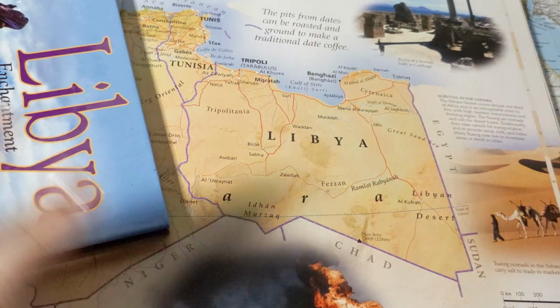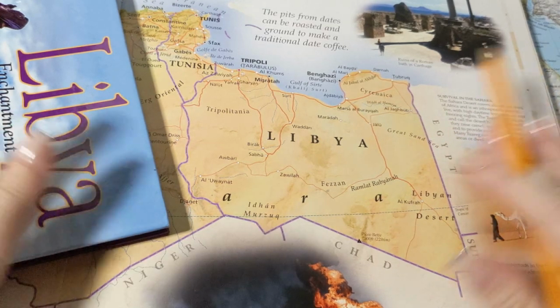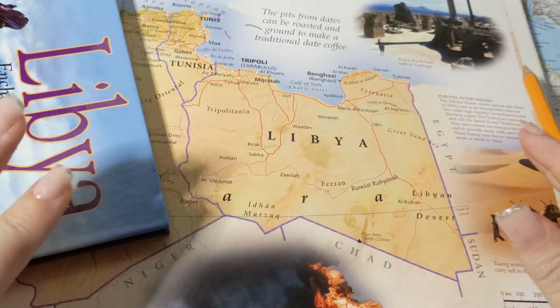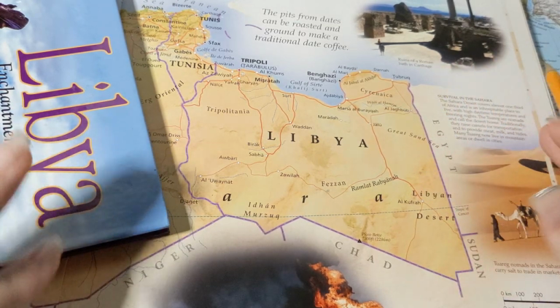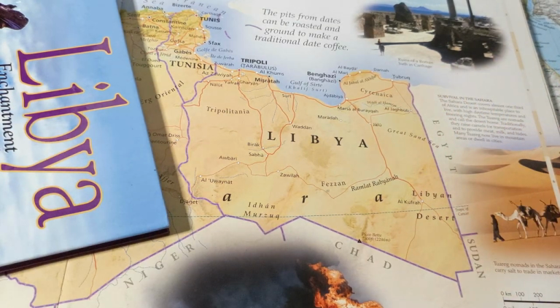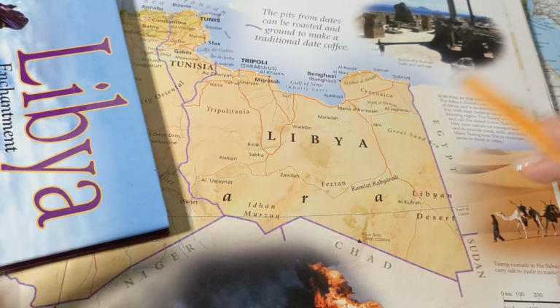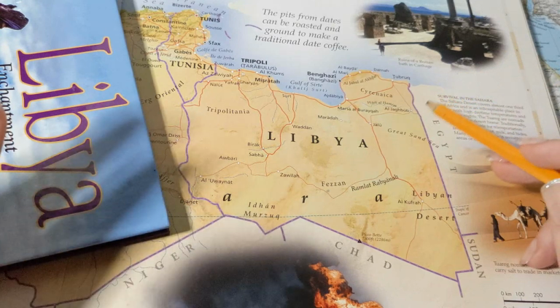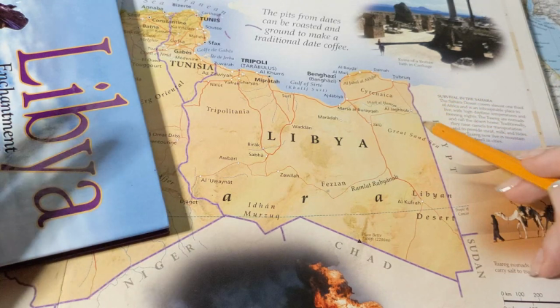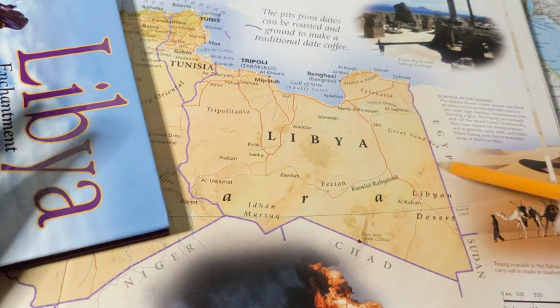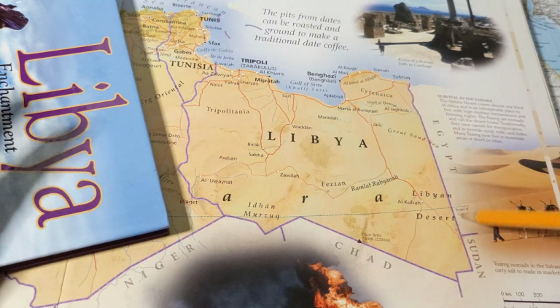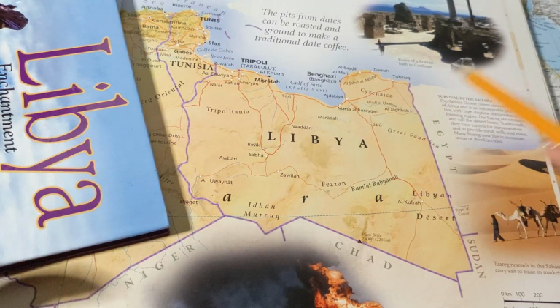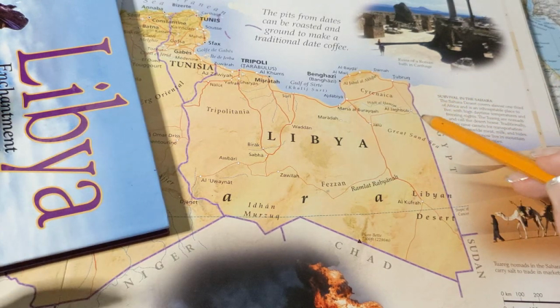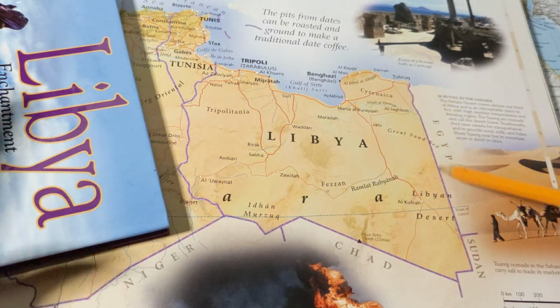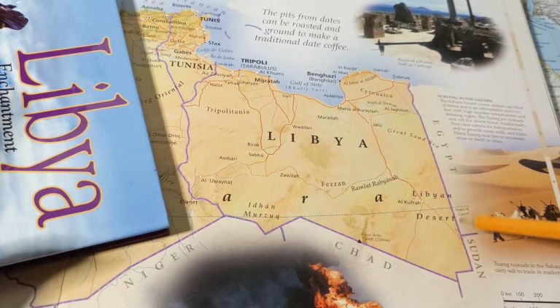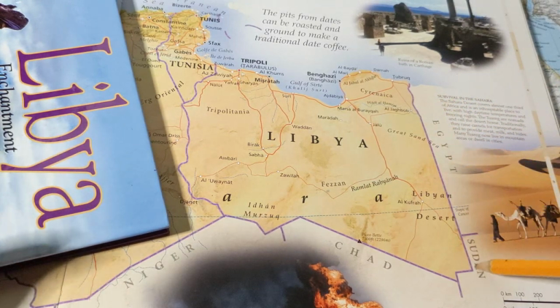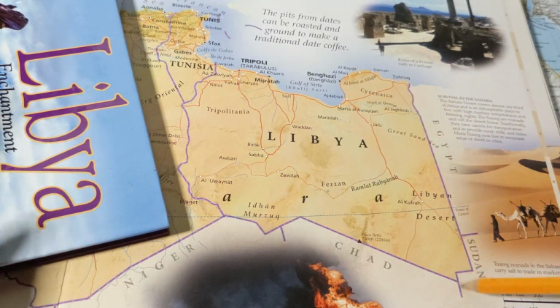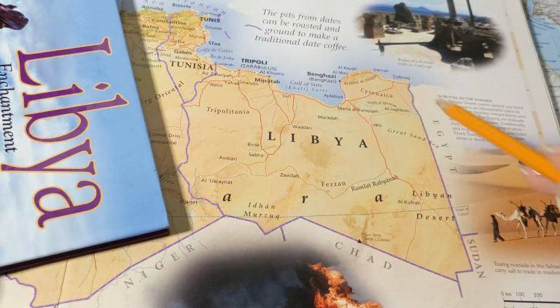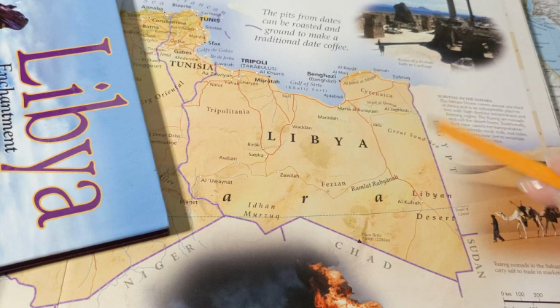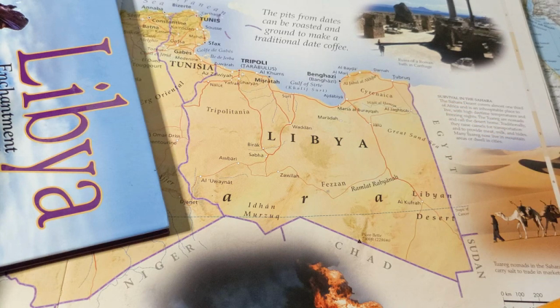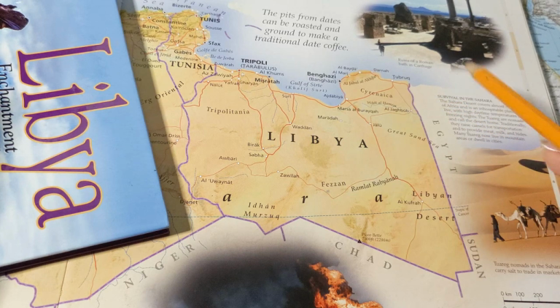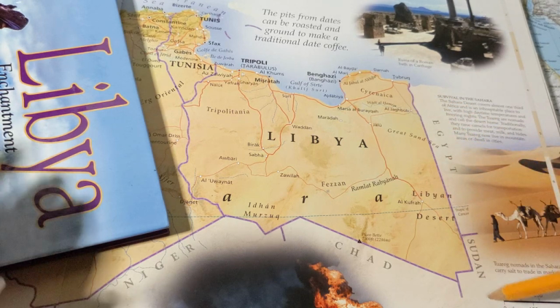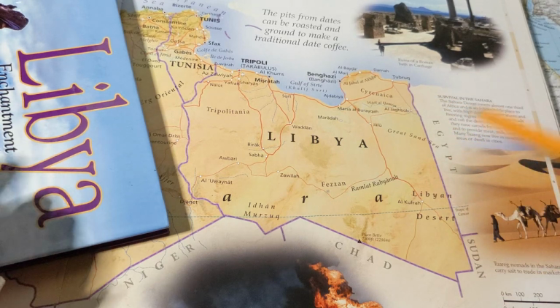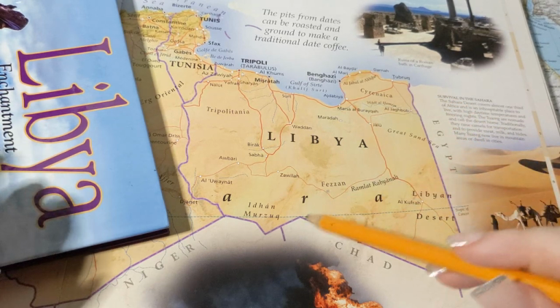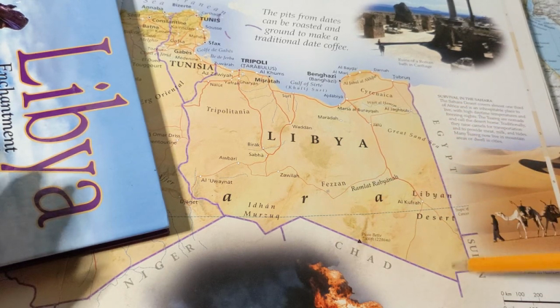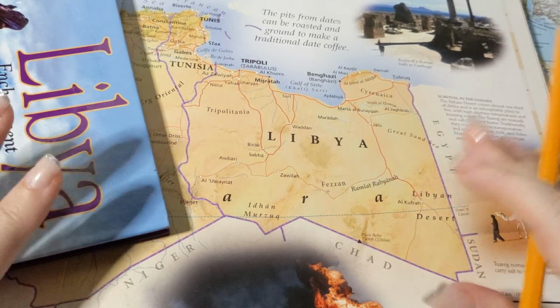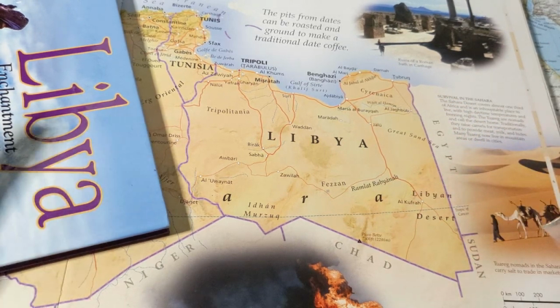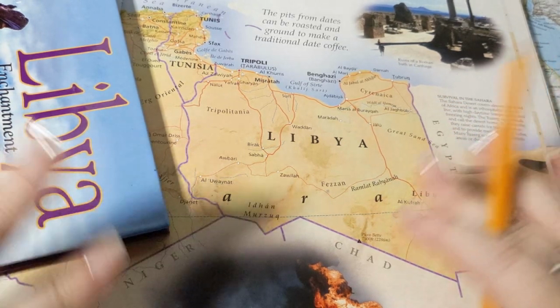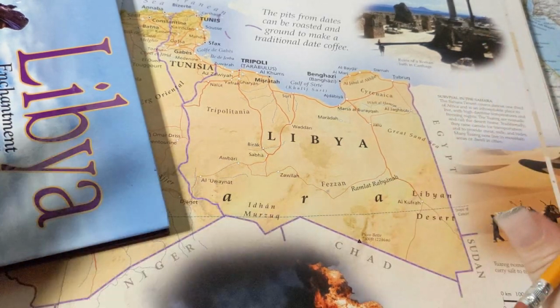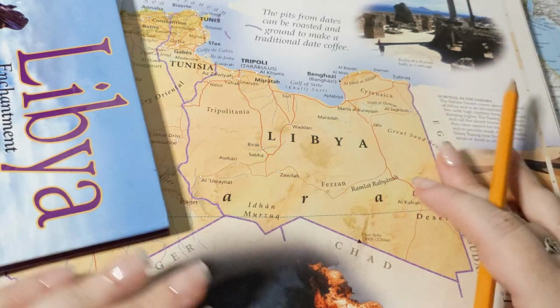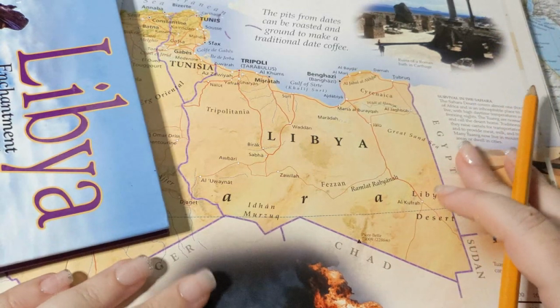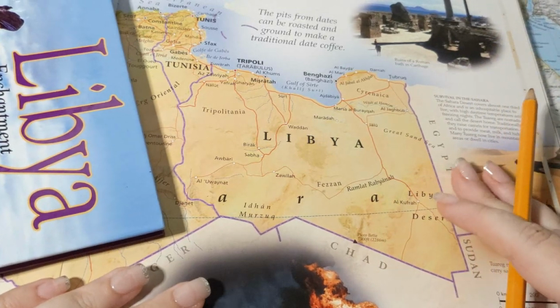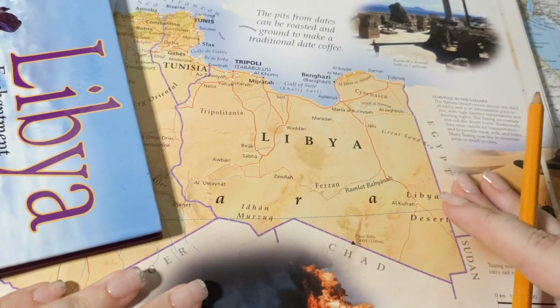And you know what I always say on my channel about borders: Mother Nature doesn't make straight lines. That's a man-made border, and typically if it's just straight through, there's nothing there to demarcate the borders between countries.